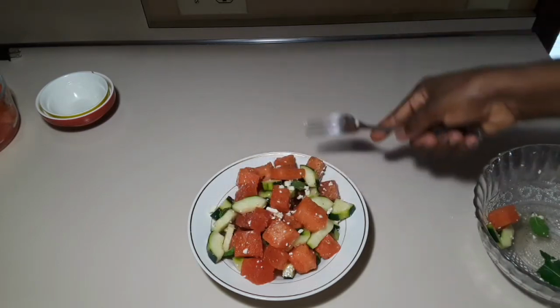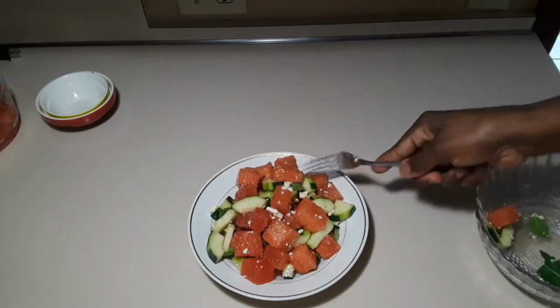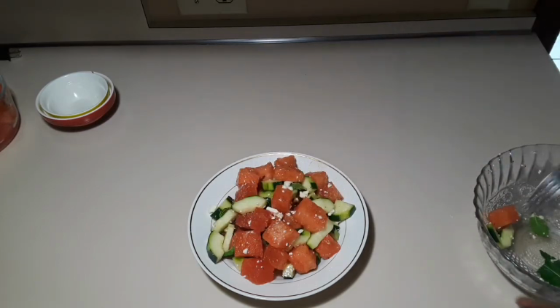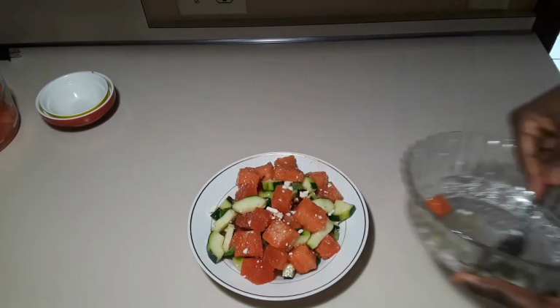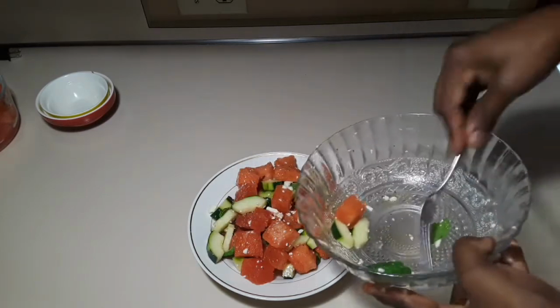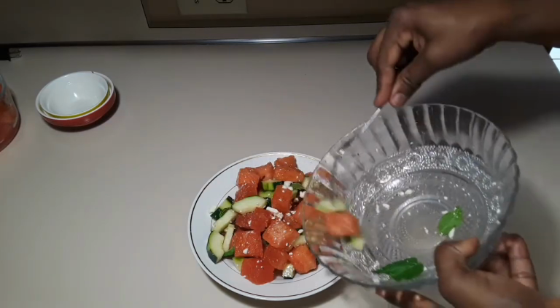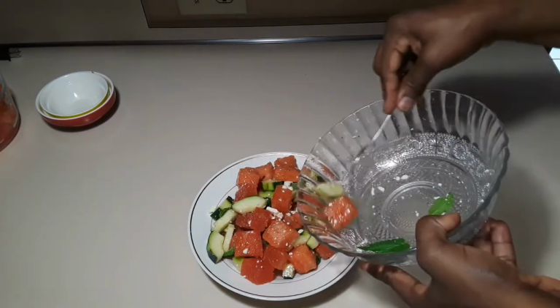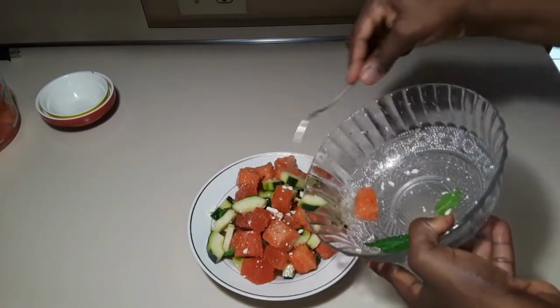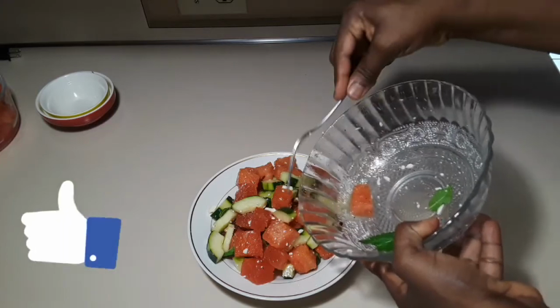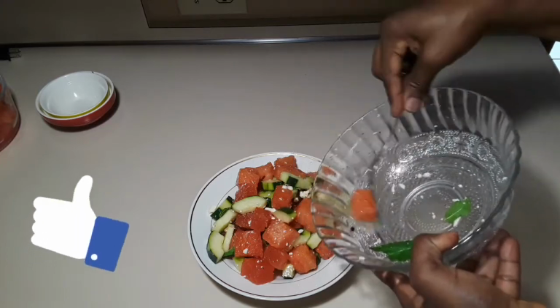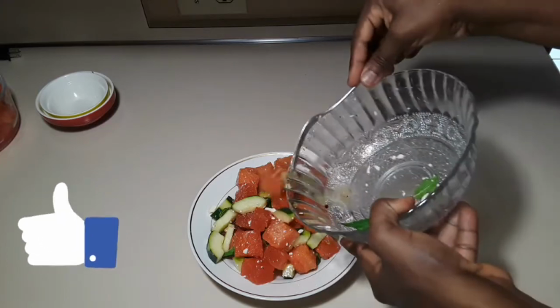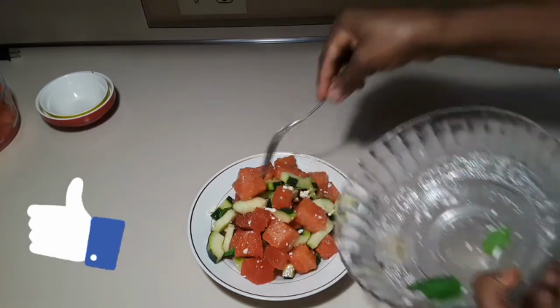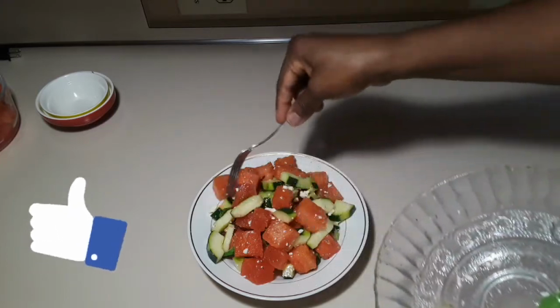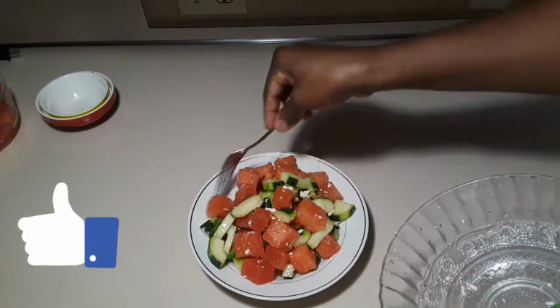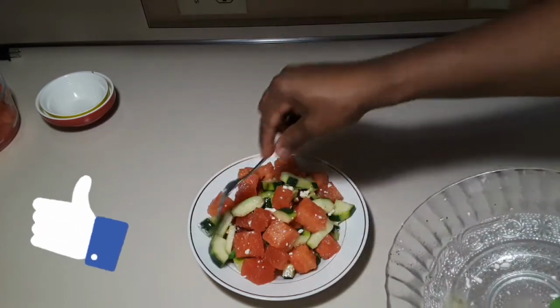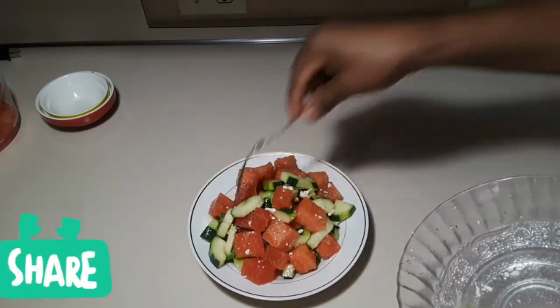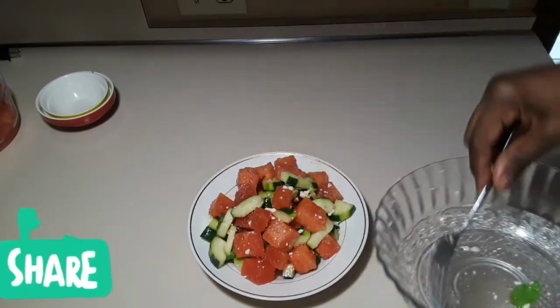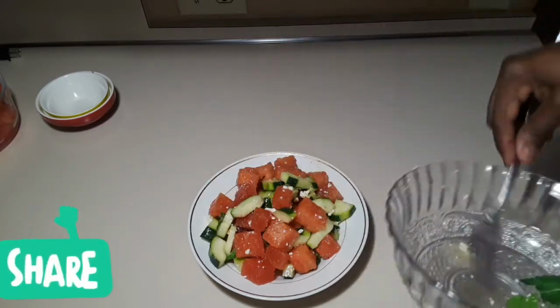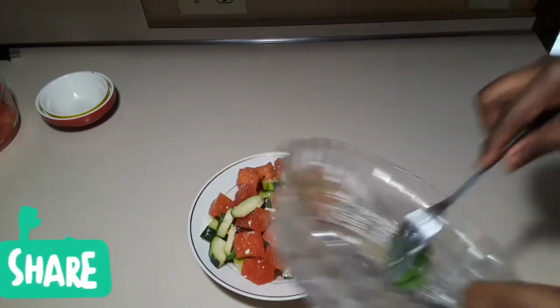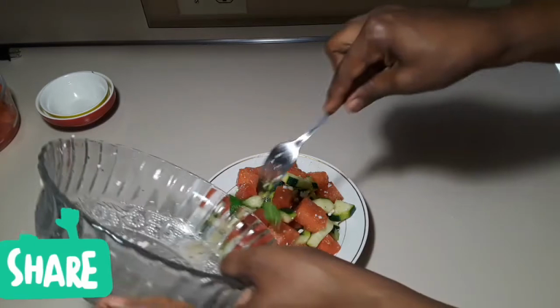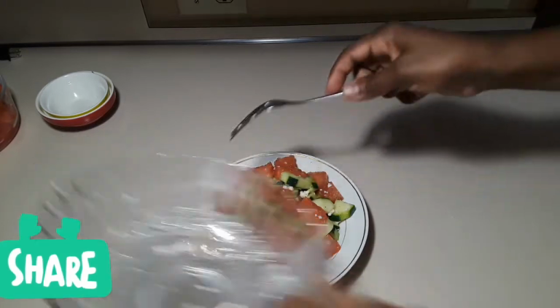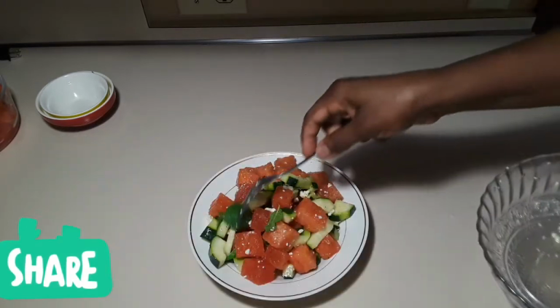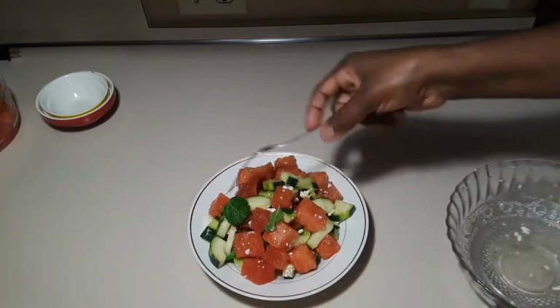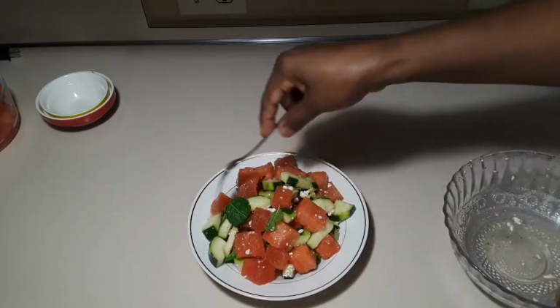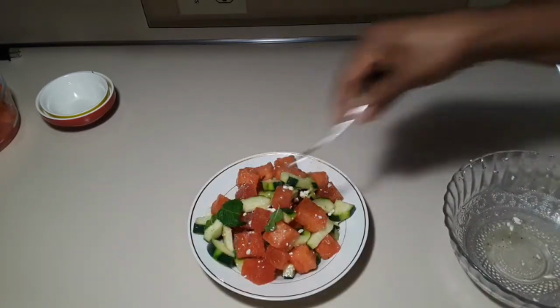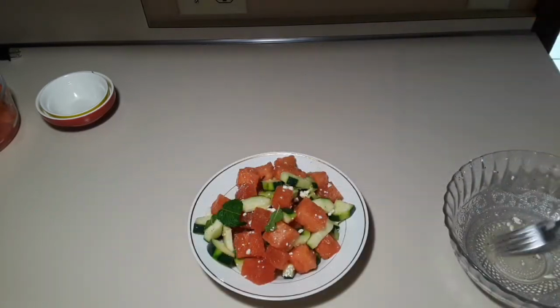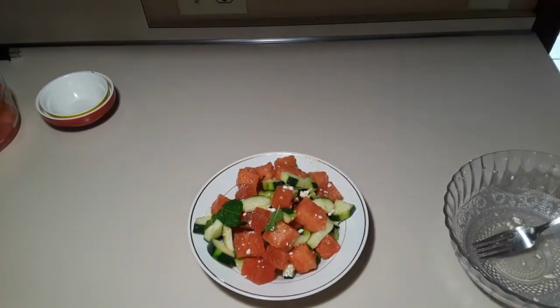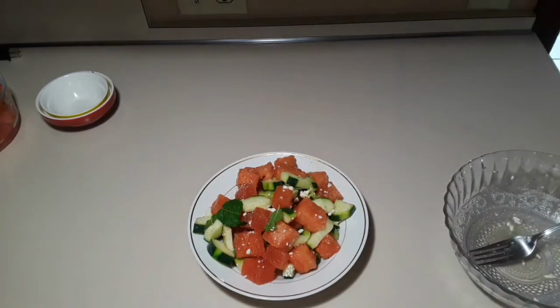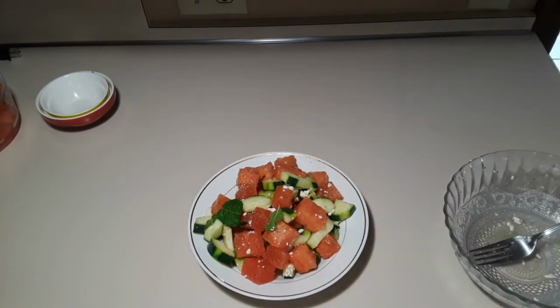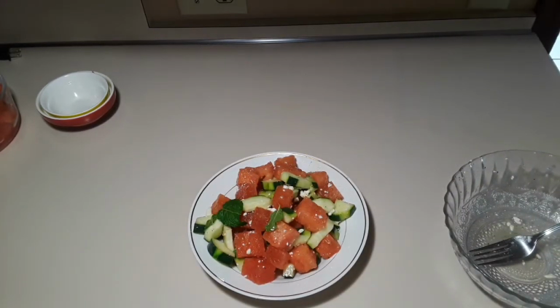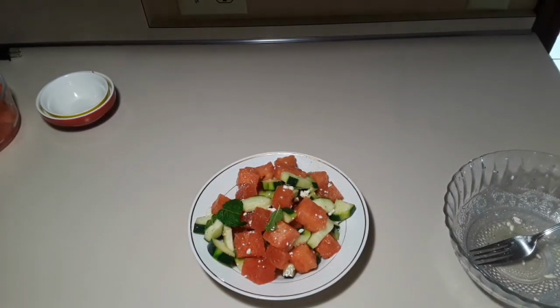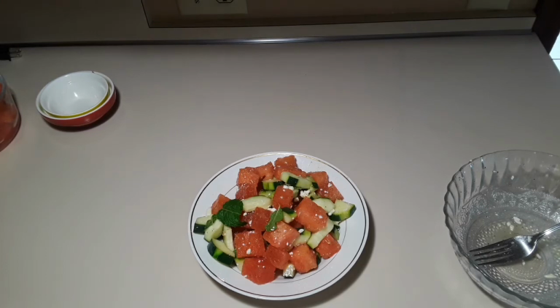If you like what you've seen so far, just give a thumbs up, share my videos, and subscribe. Thank you — this is all done!